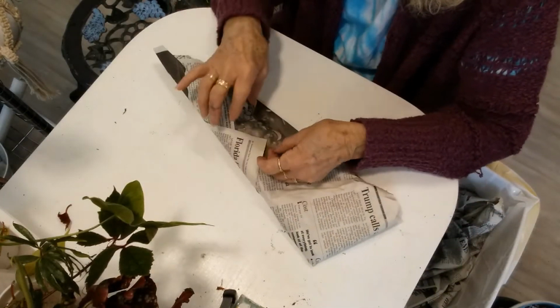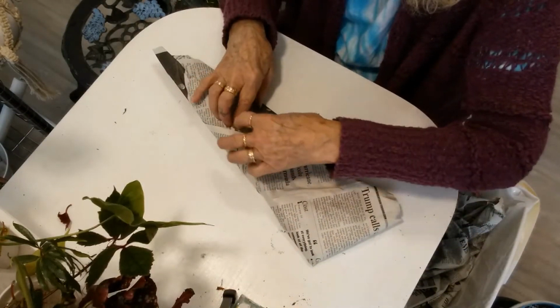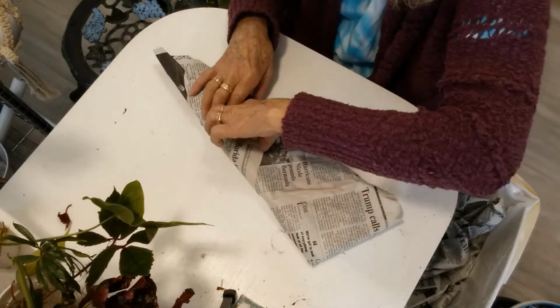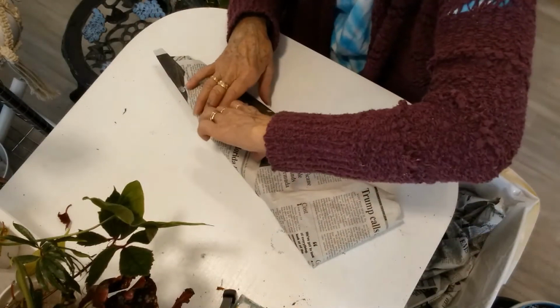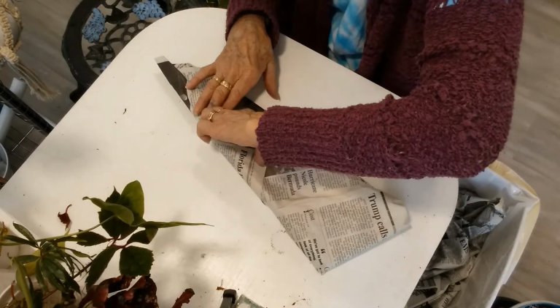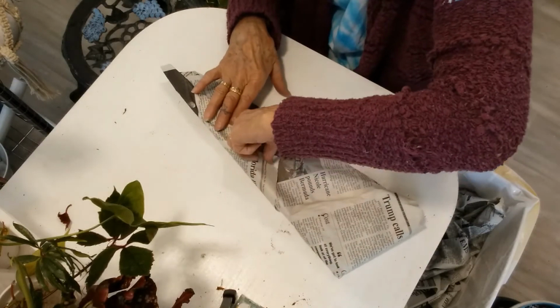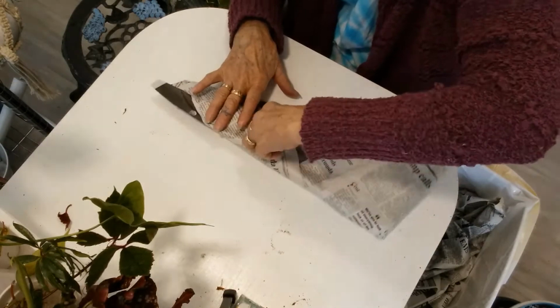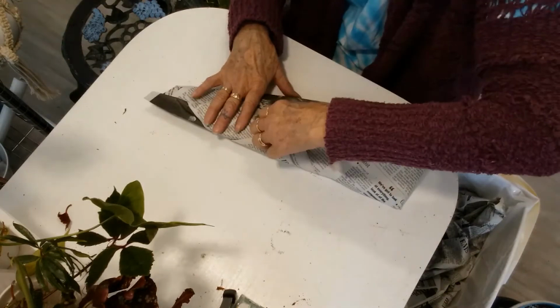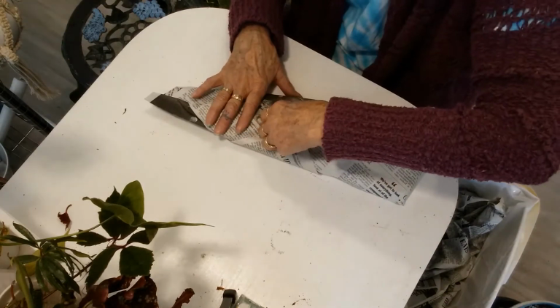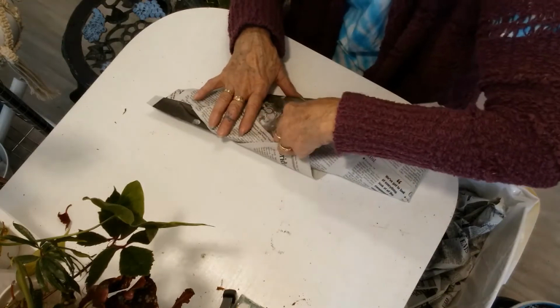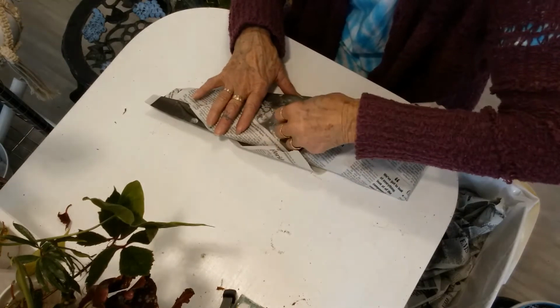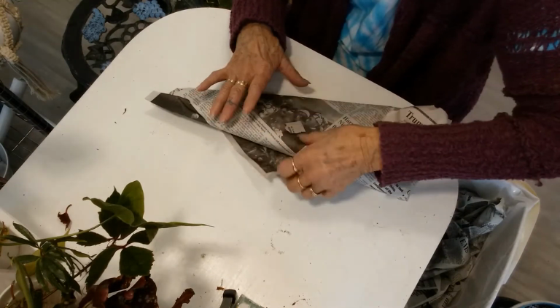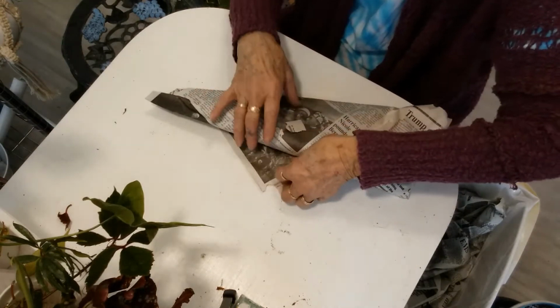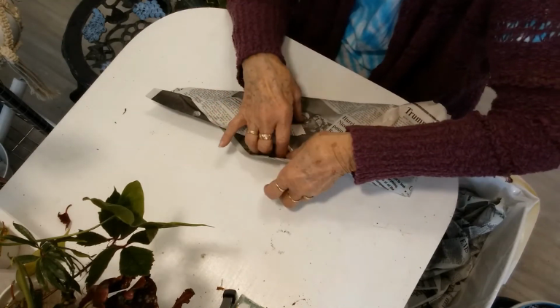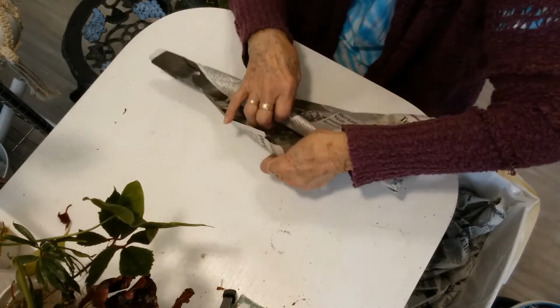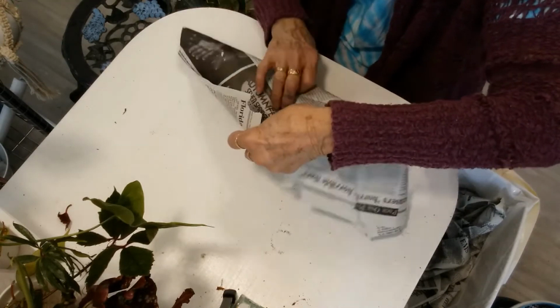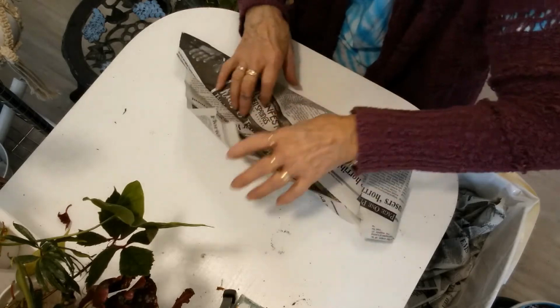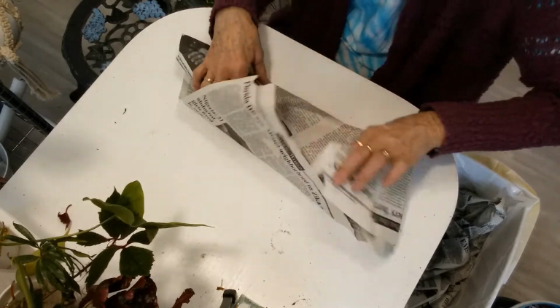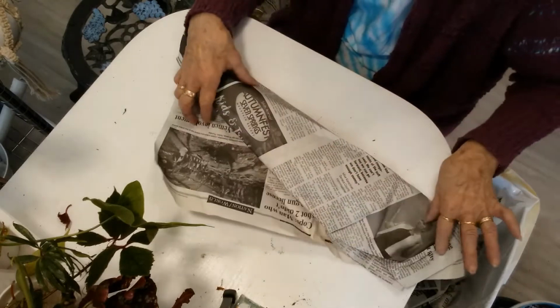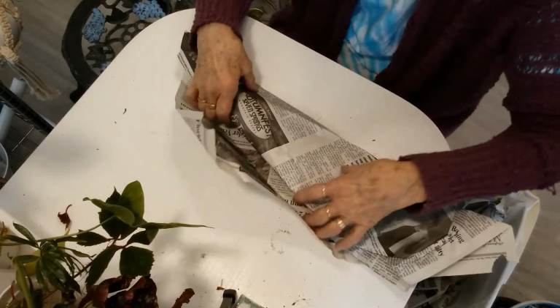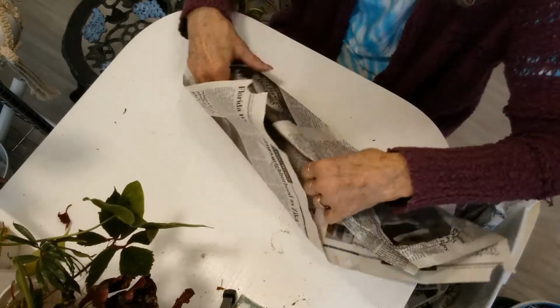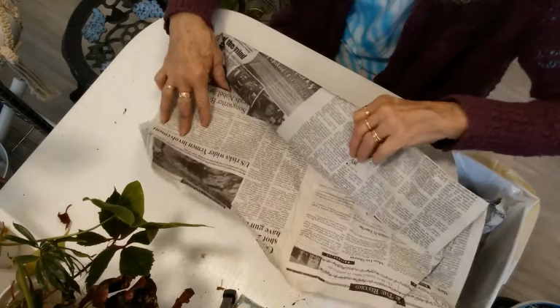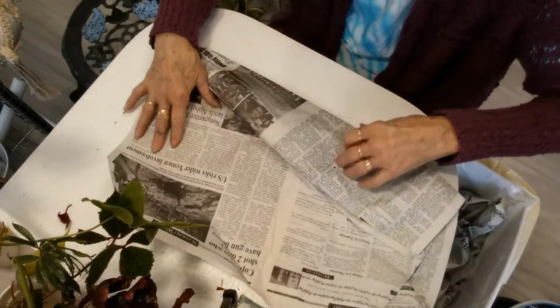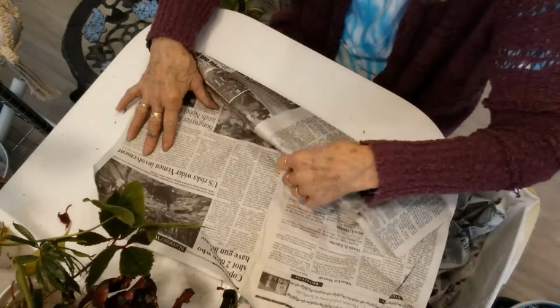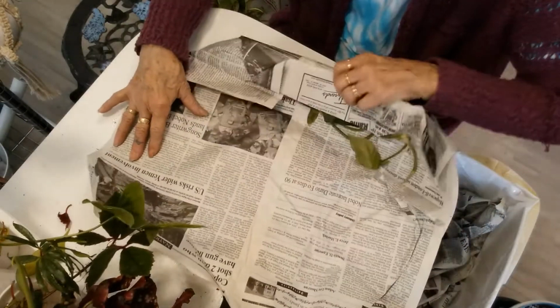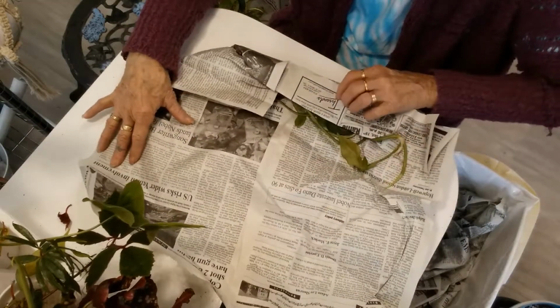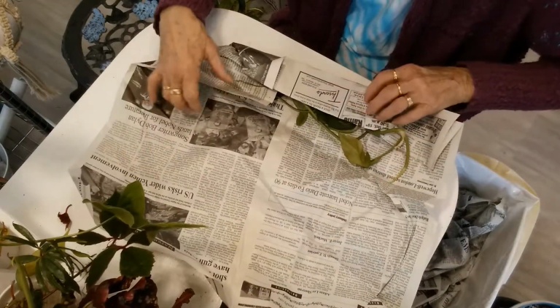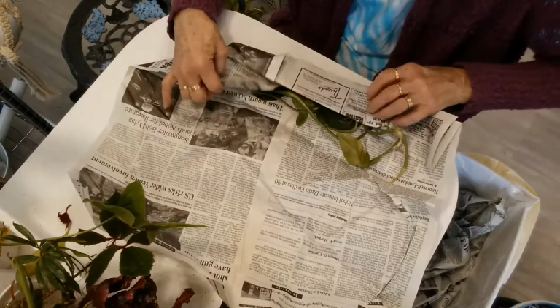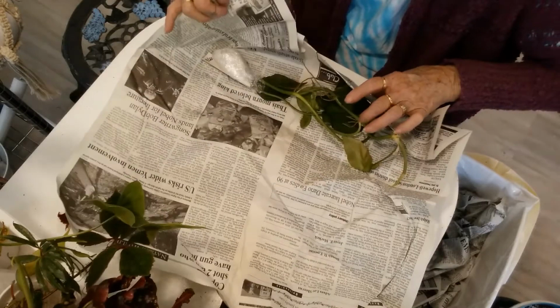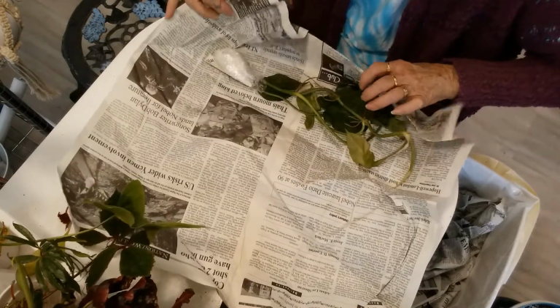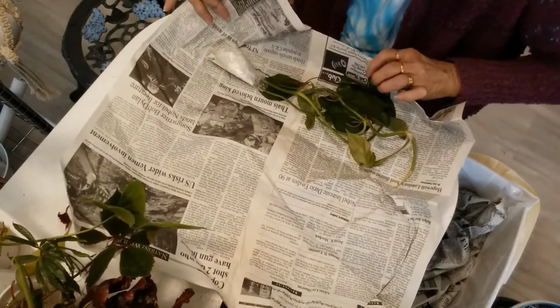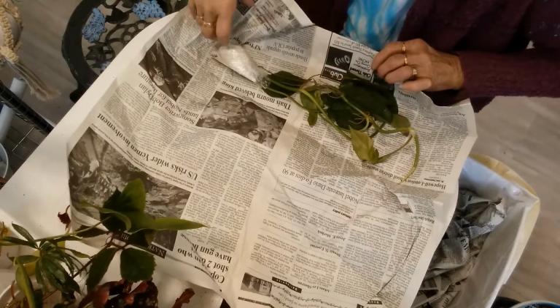My little neighbor takes all my offcasts - or the ones I don't take to the grocery store. Ones she doesn't take I drop off to the community garden center to raise money.